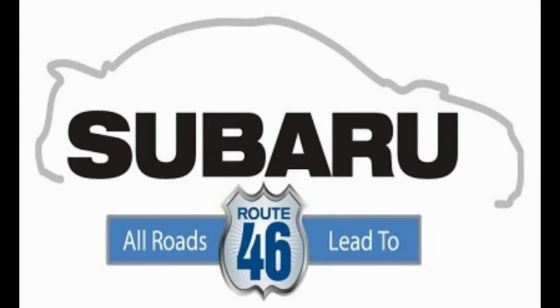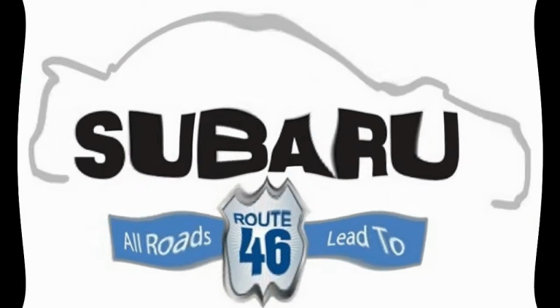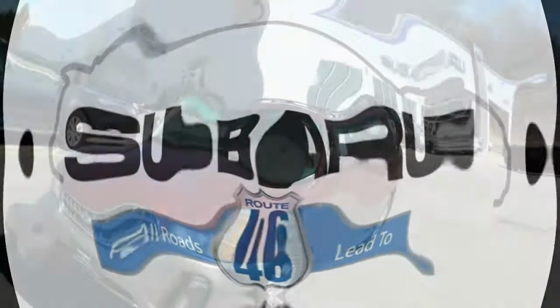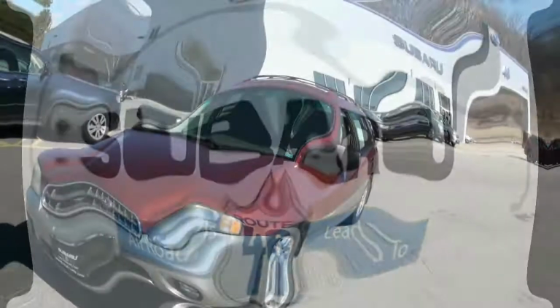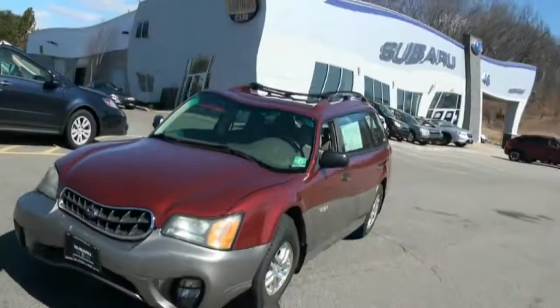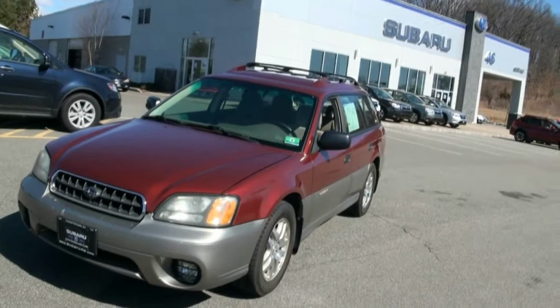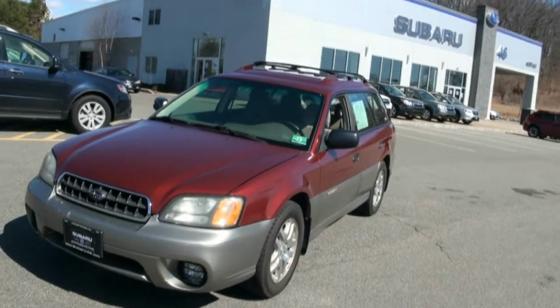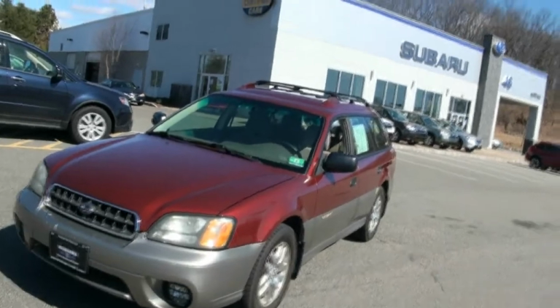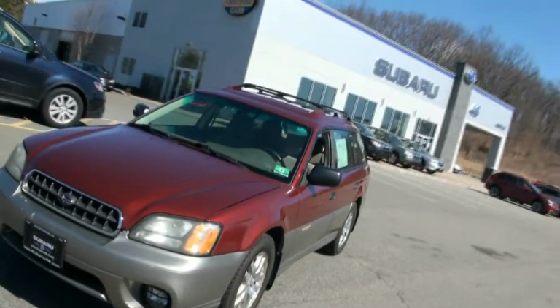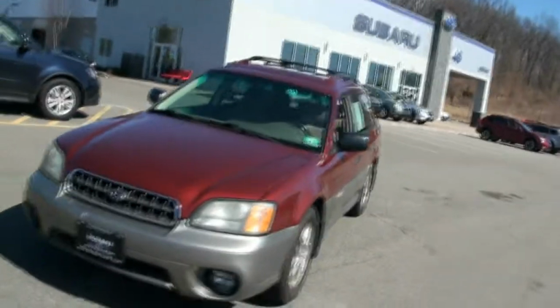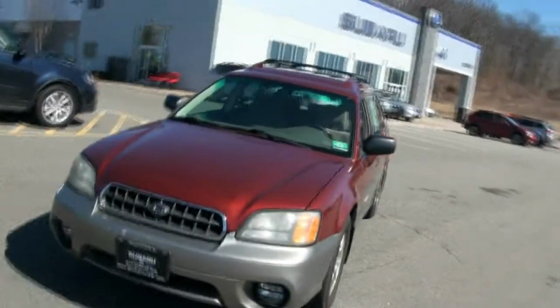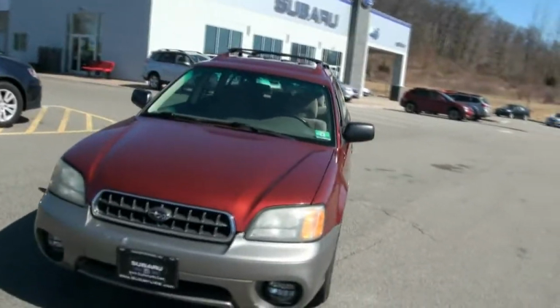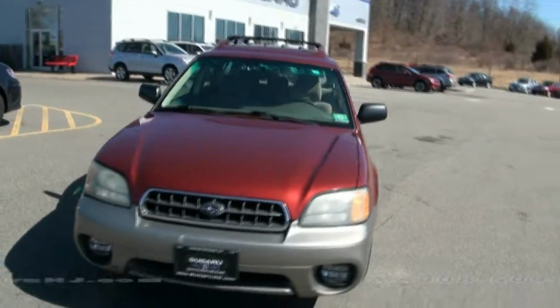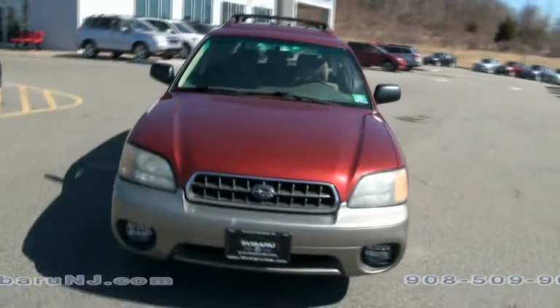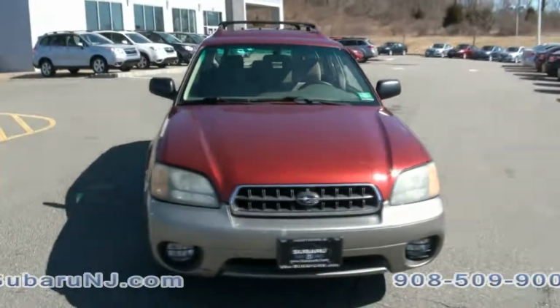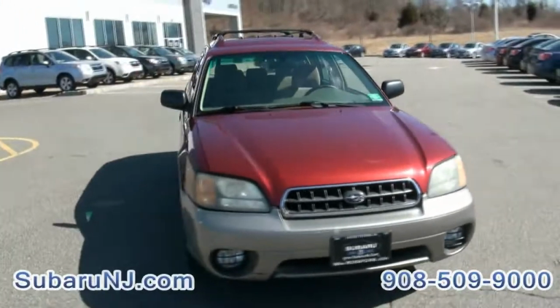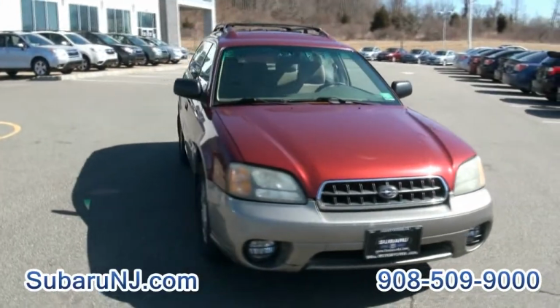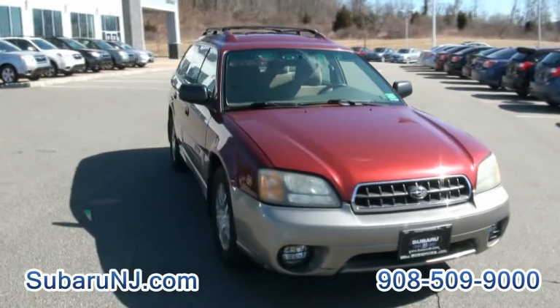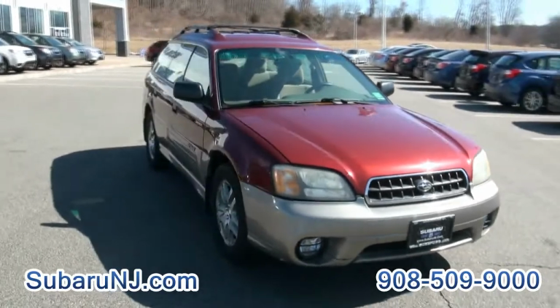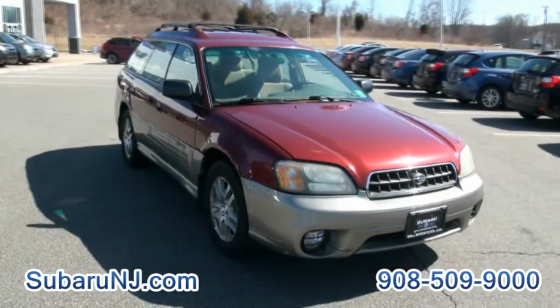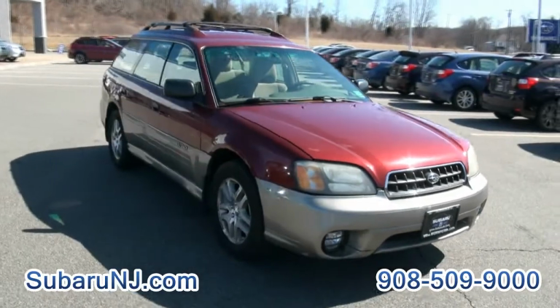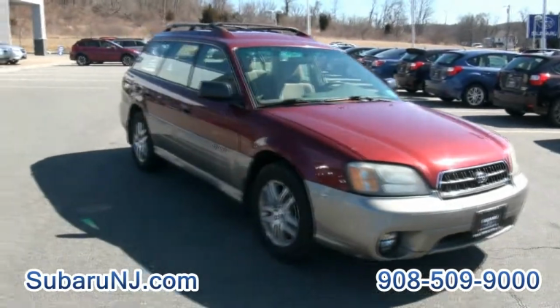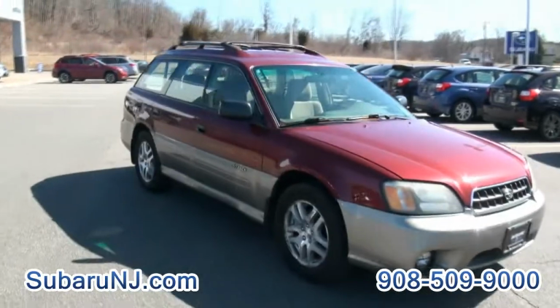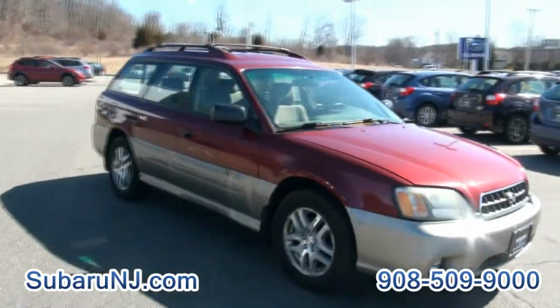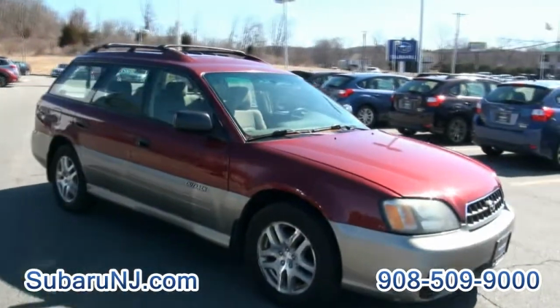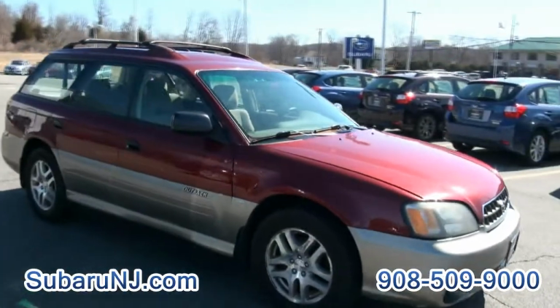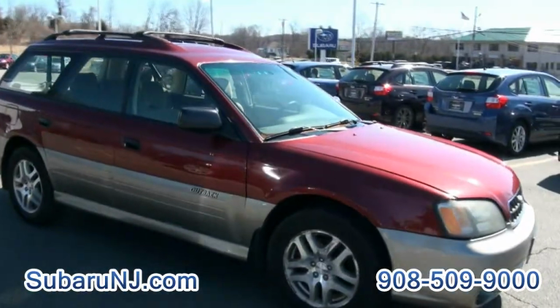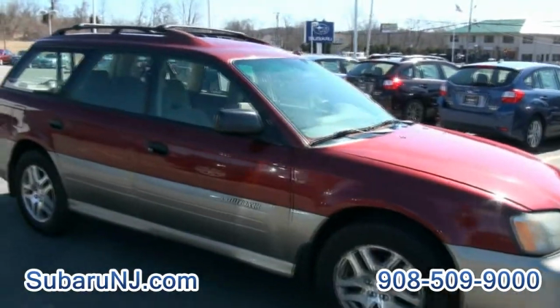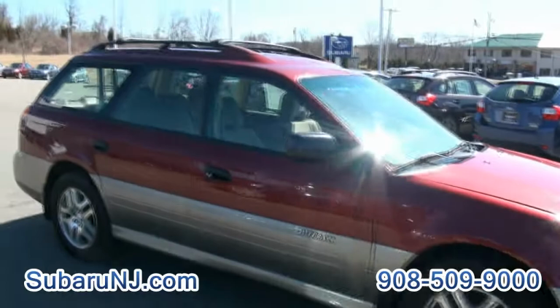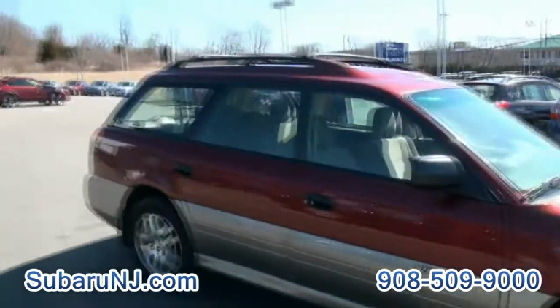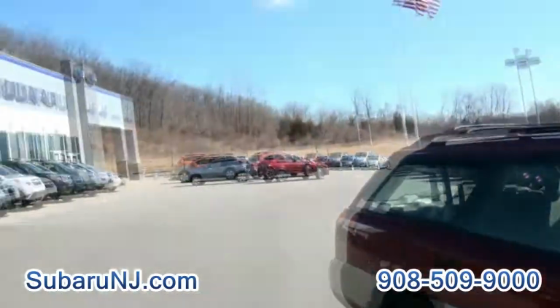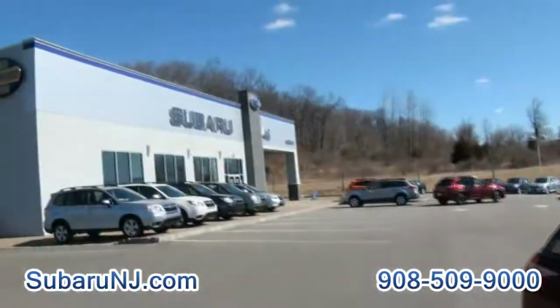We are once again at Subaru 46 — a 2003 Outback from the Legacy line. I really liked these wagons, and I liked the two-tones they did back then with the gold badges.